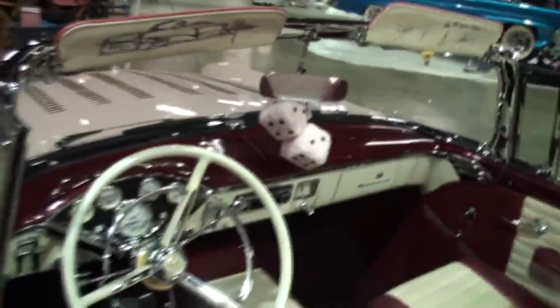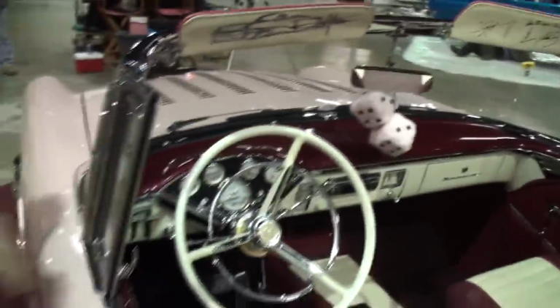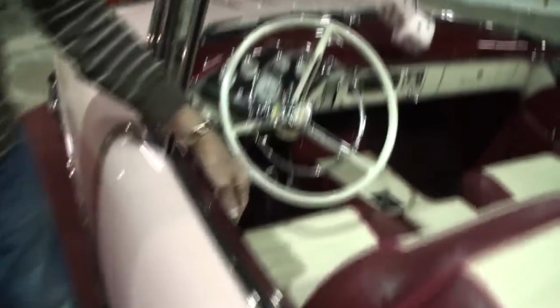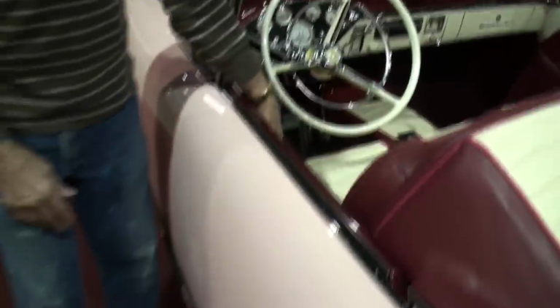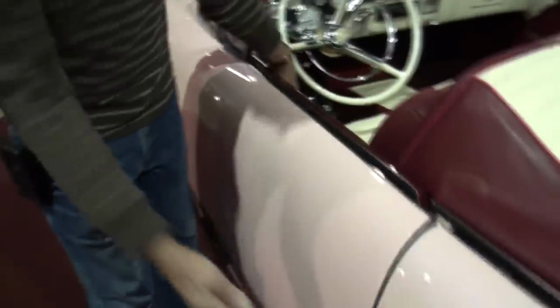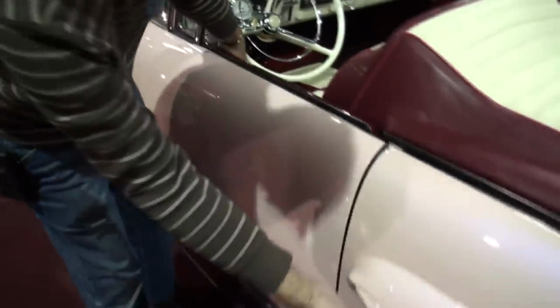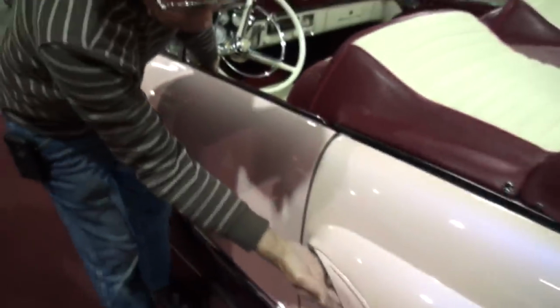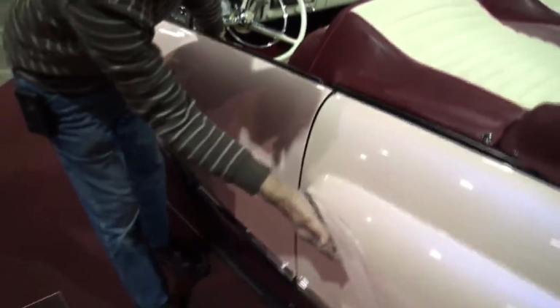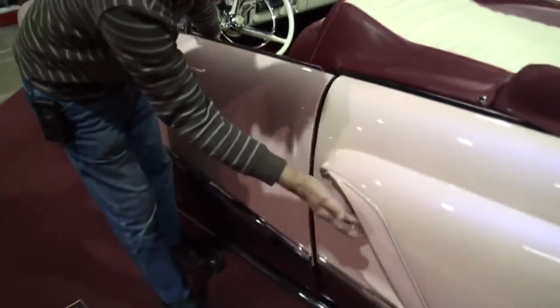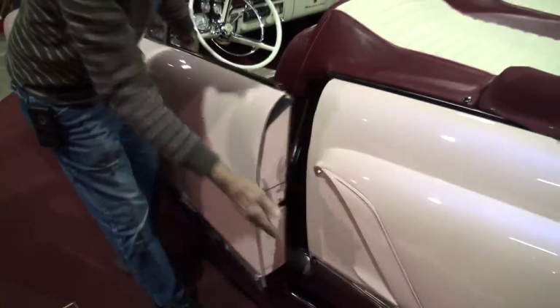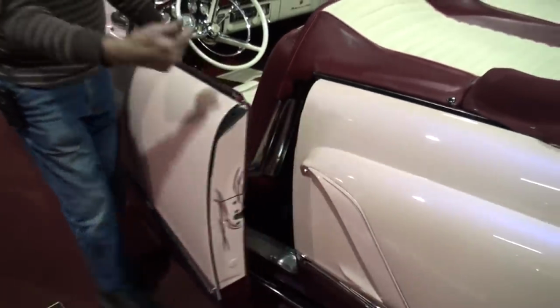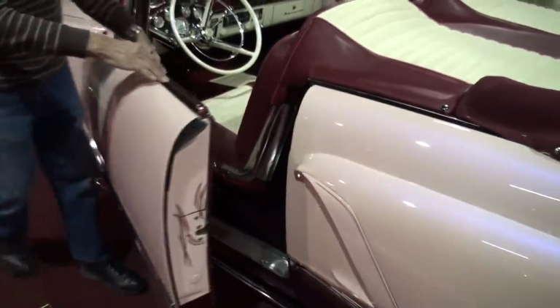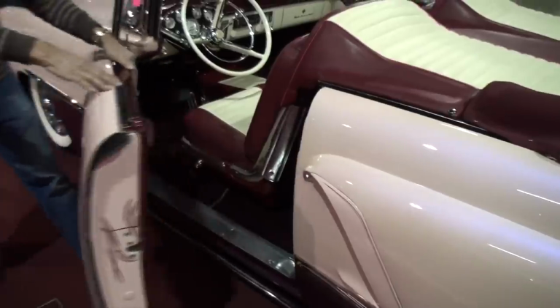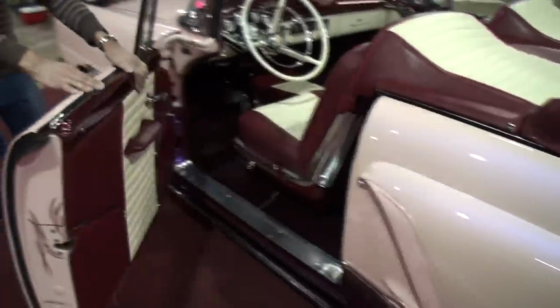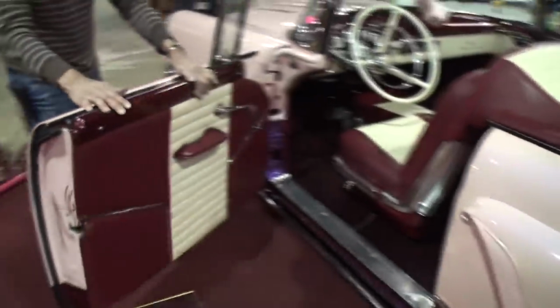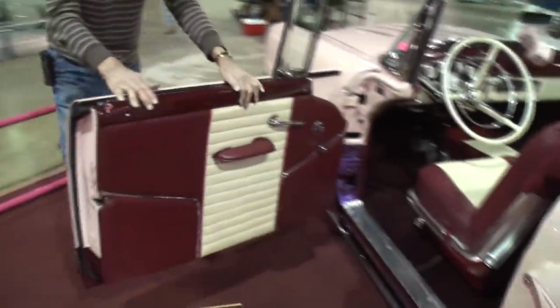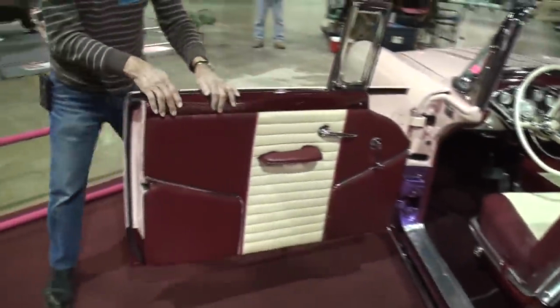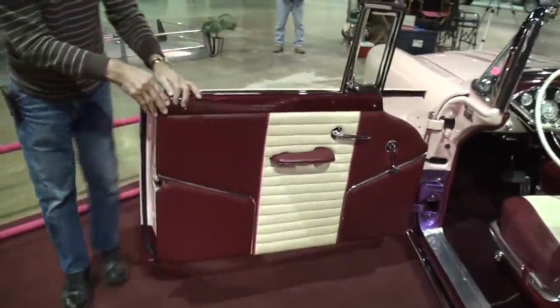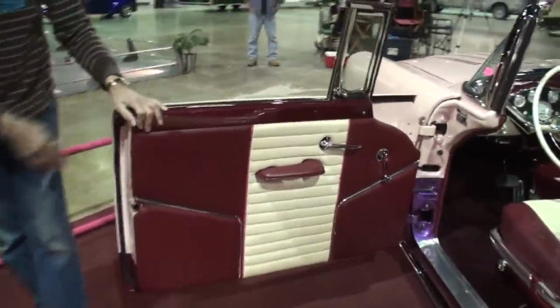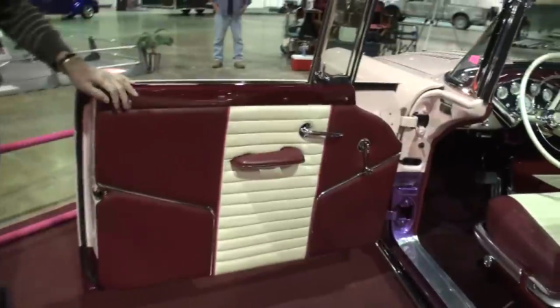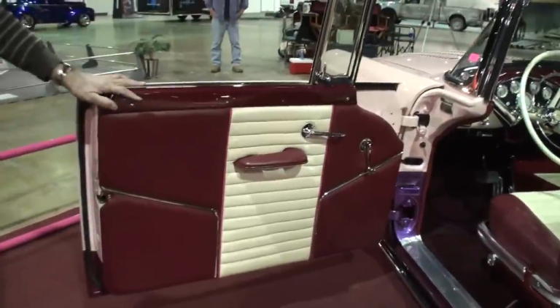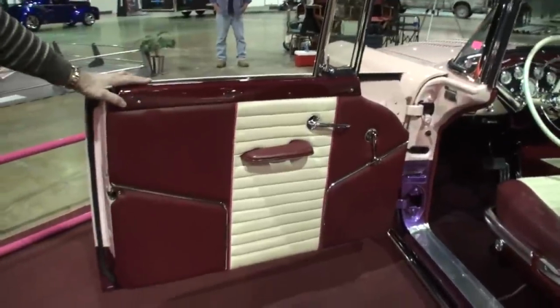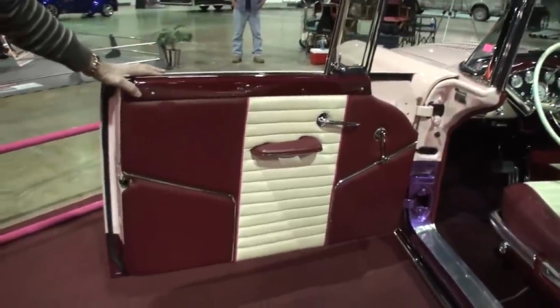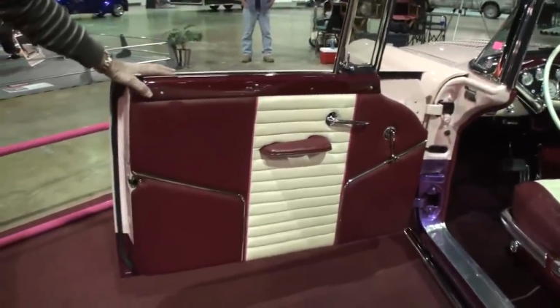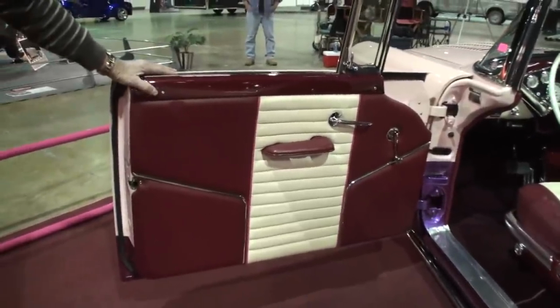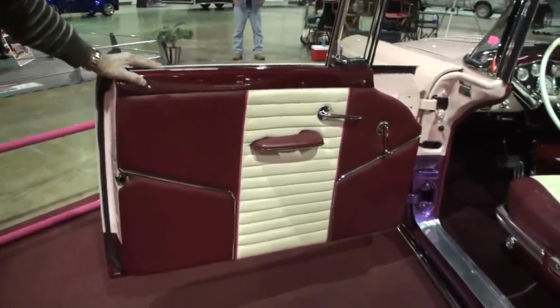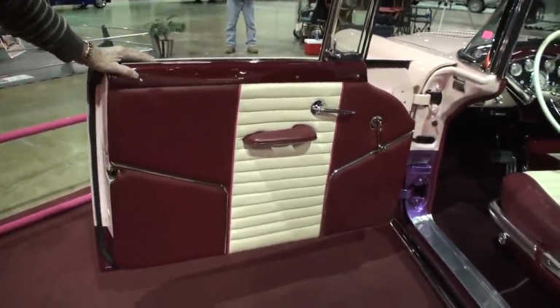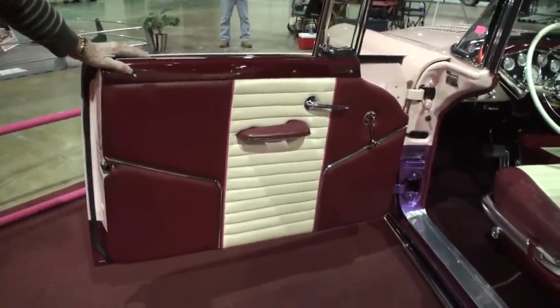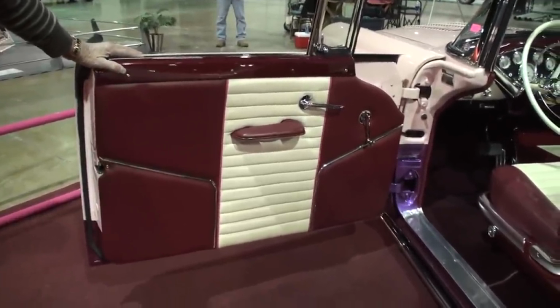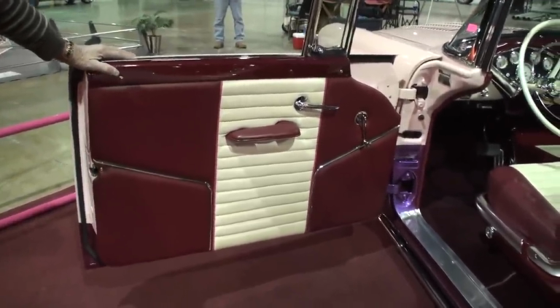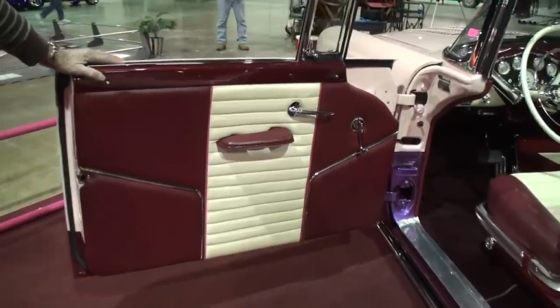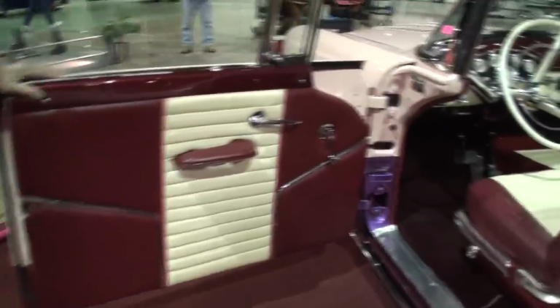I see no door handles. Pop a button right here — pop the button in the Barracuda Hood Scoop — and it opens like so.